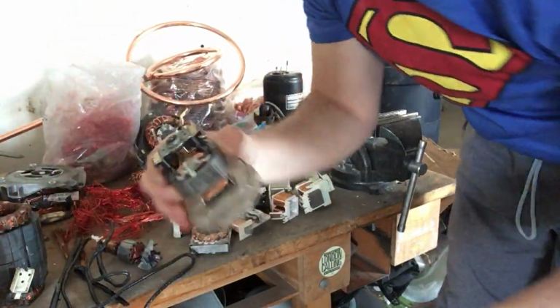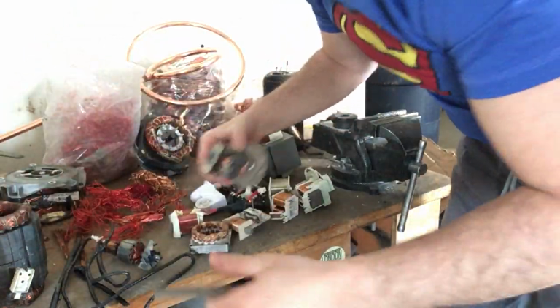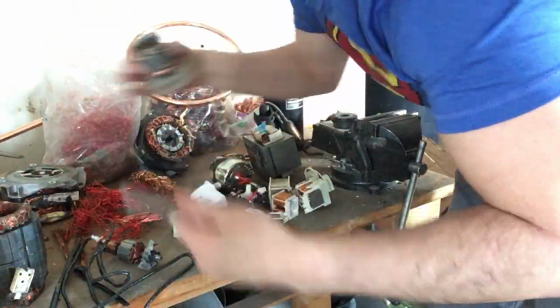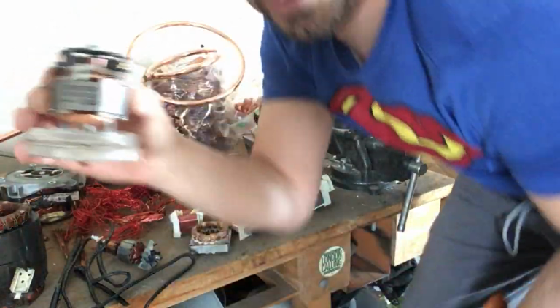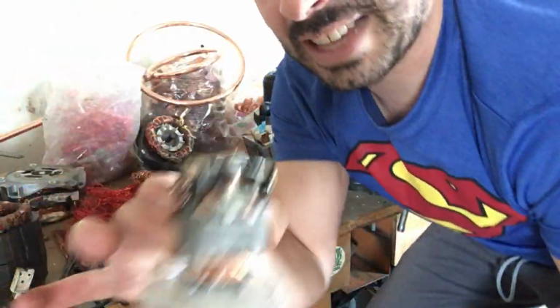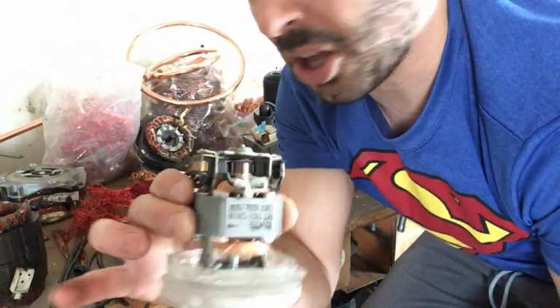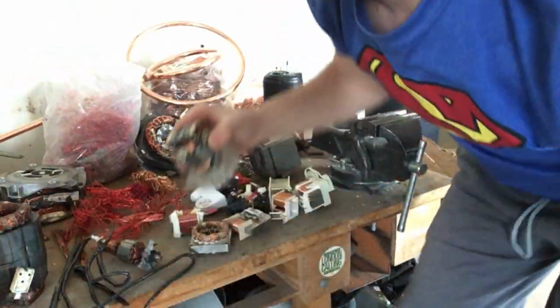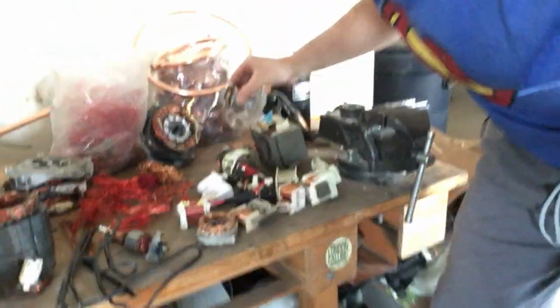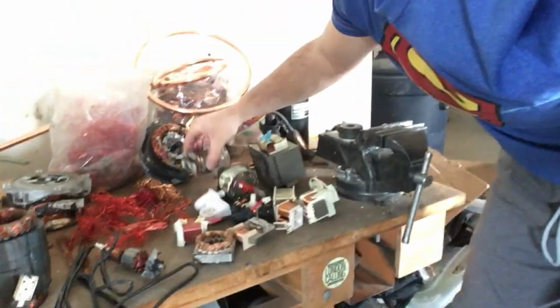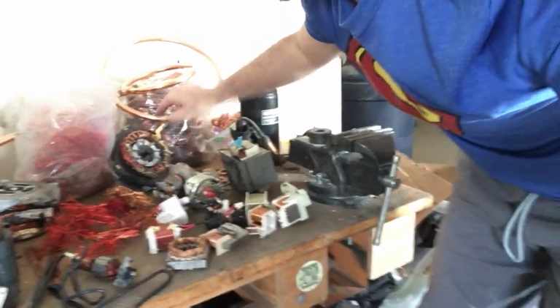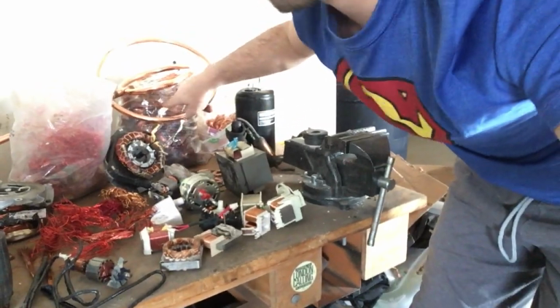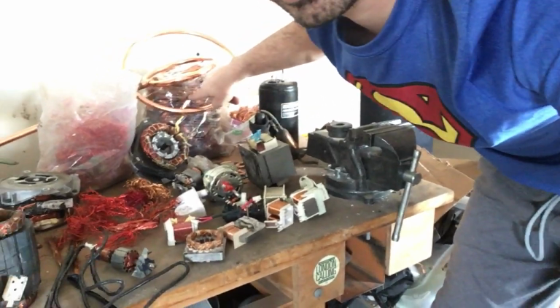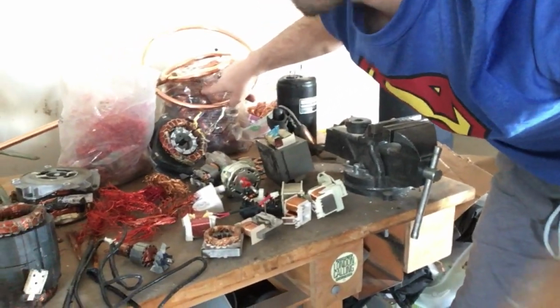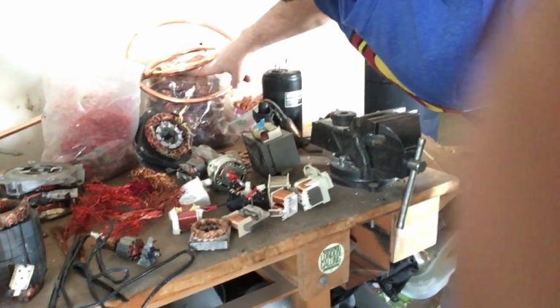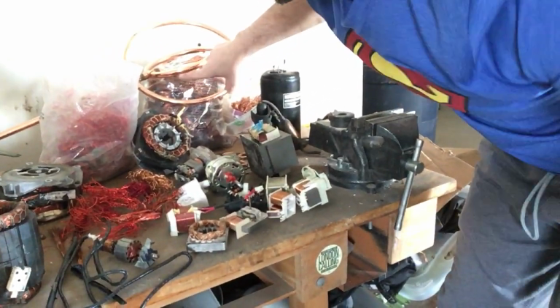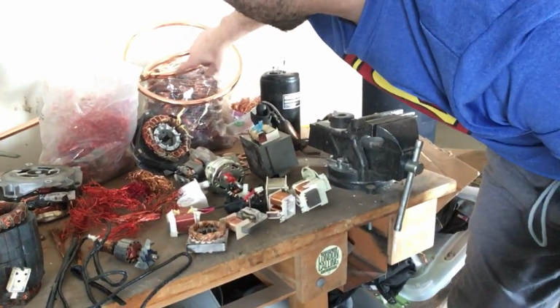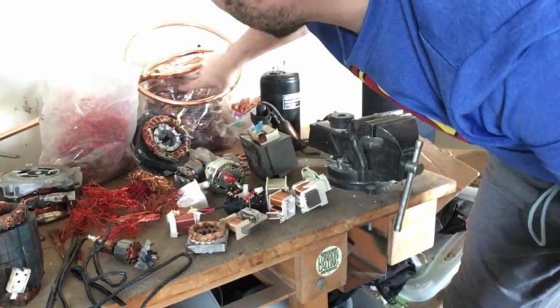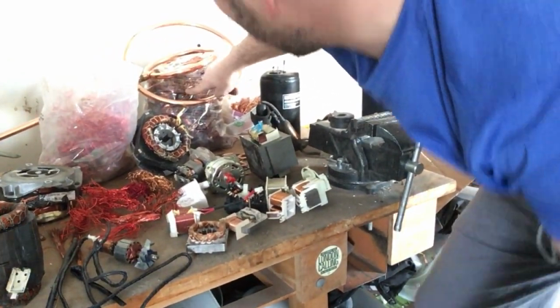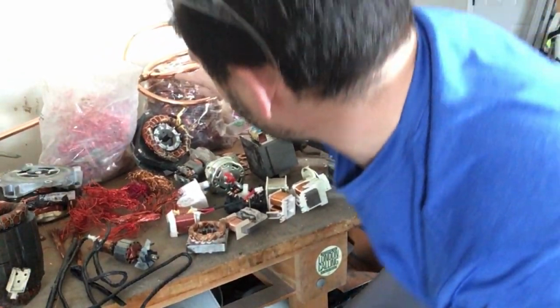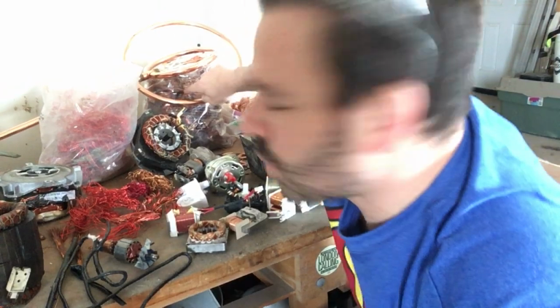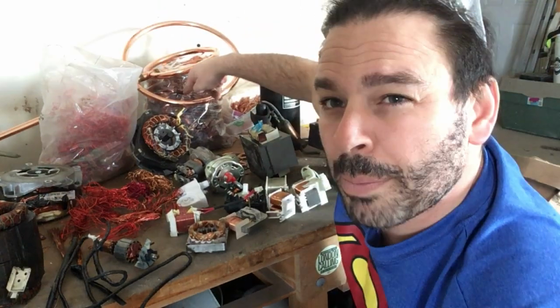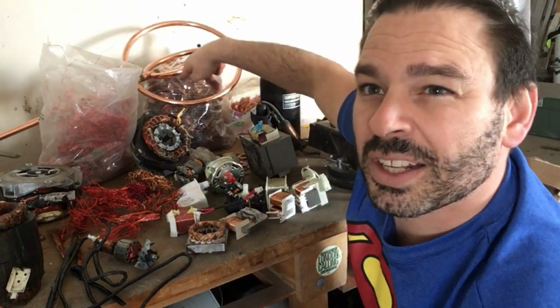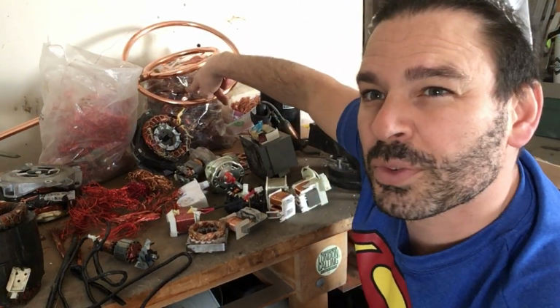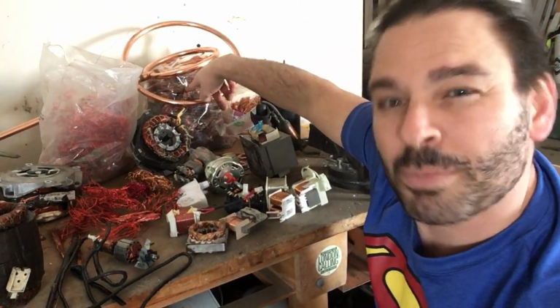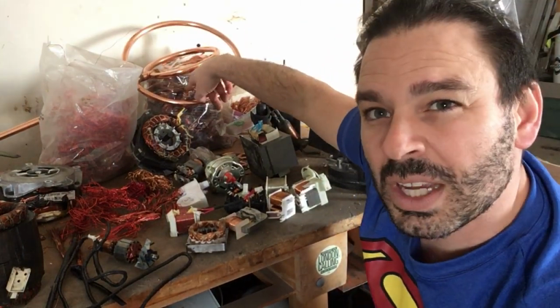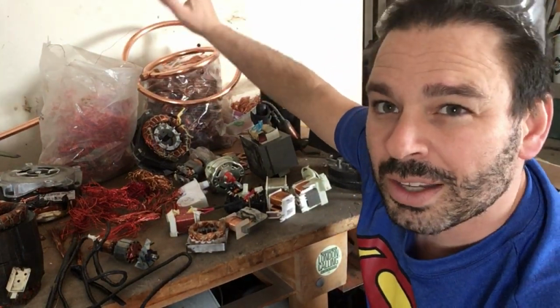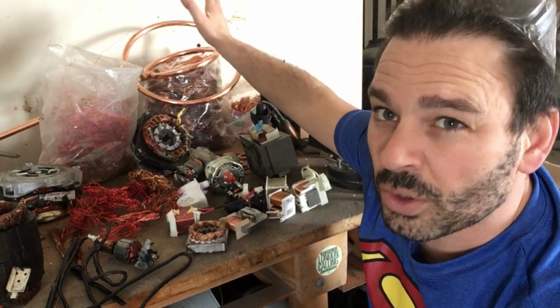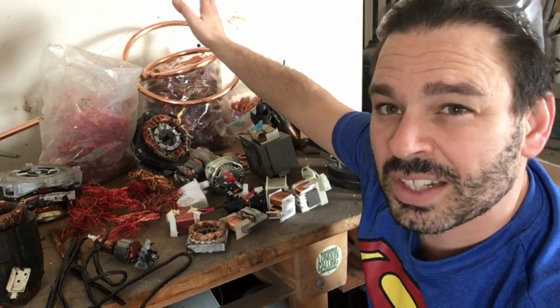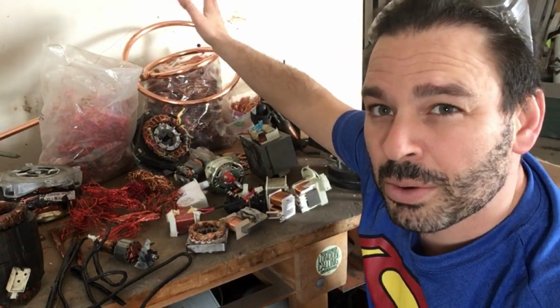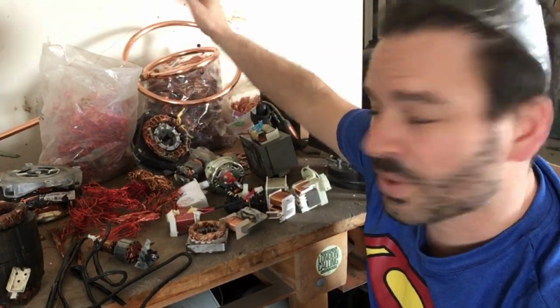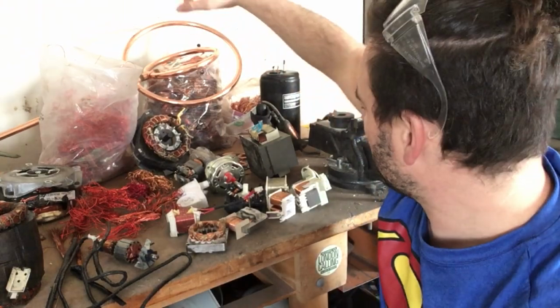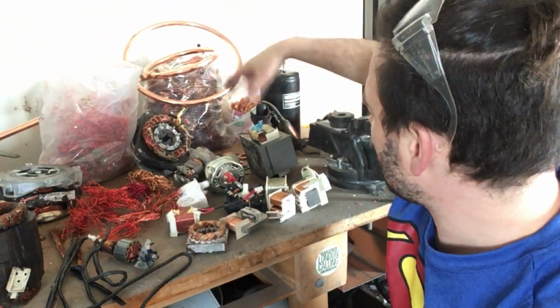And if you don't think that that's a lot, just look at the bag behind me right over here — this is nine pounds of number two copper that comes from motors. Three dollars and fifty cents a pound. So some good stuff.